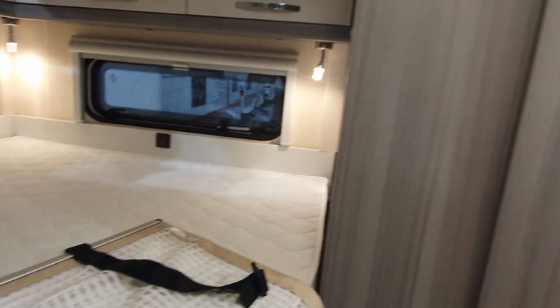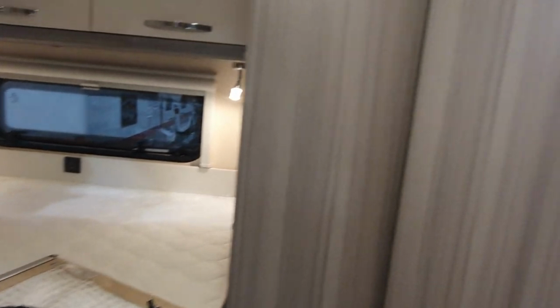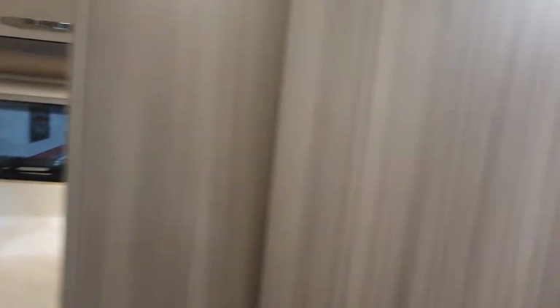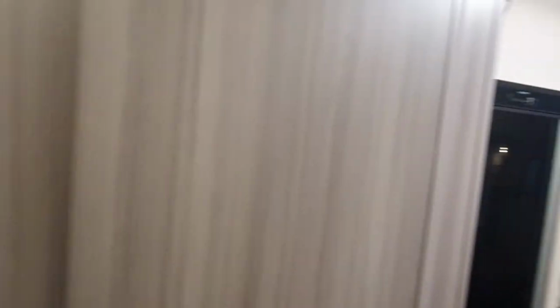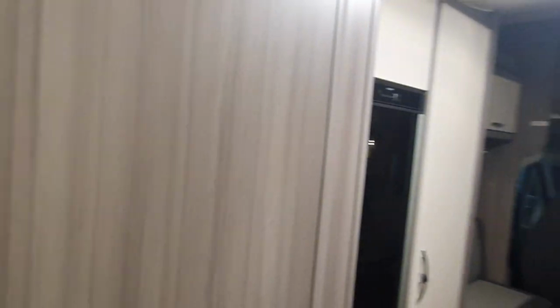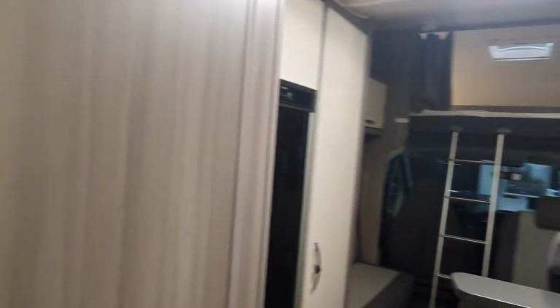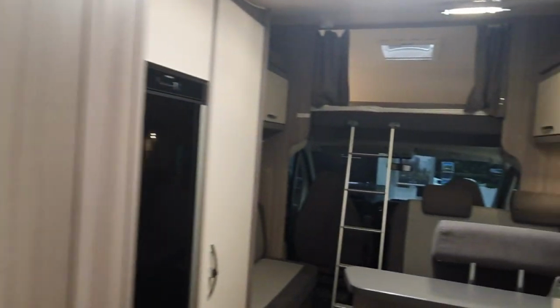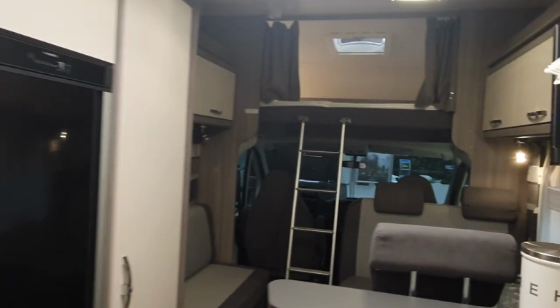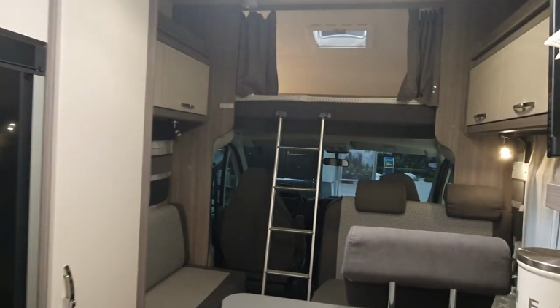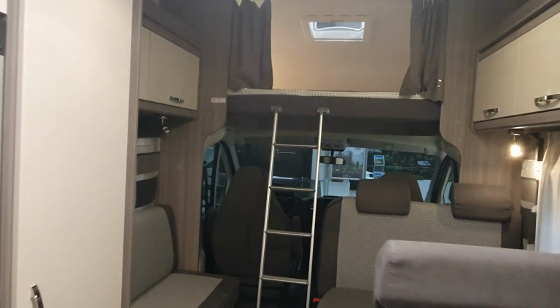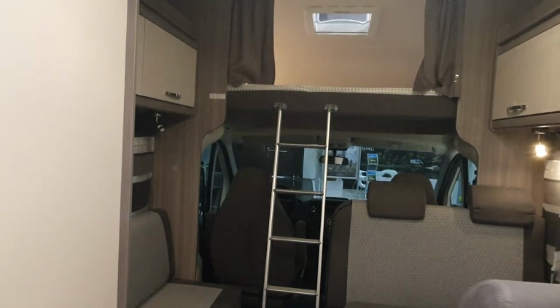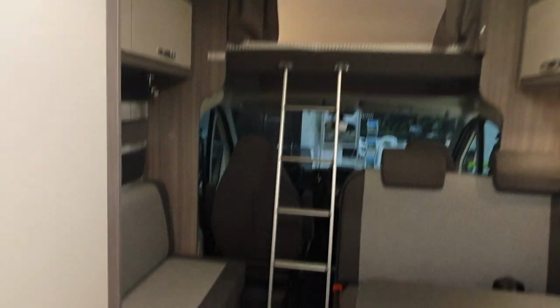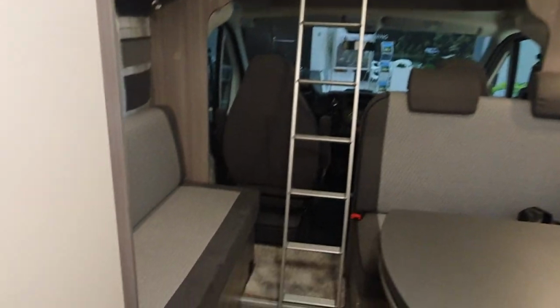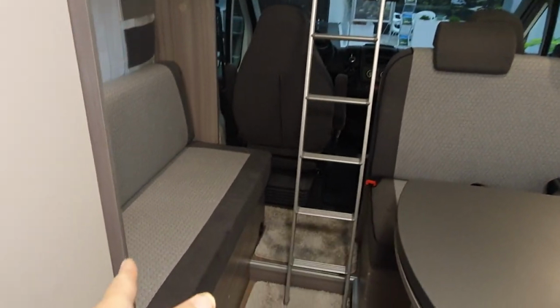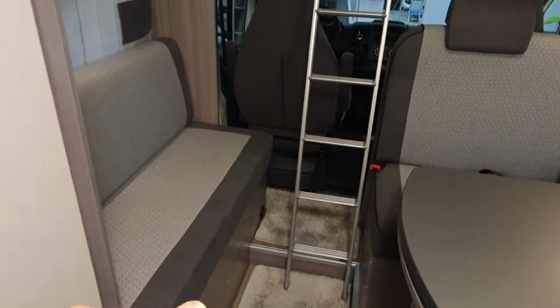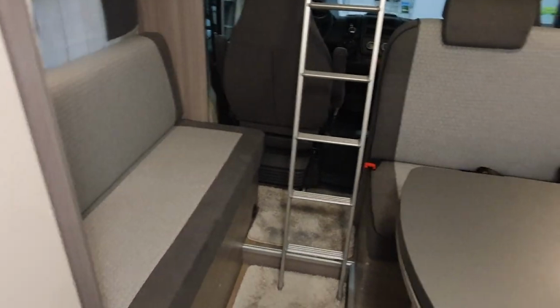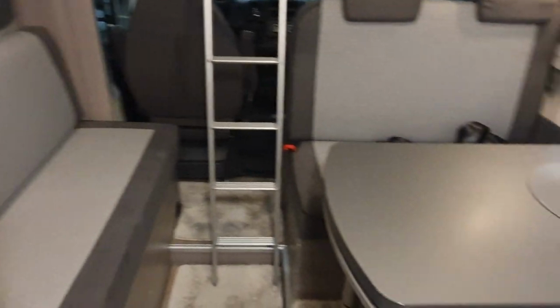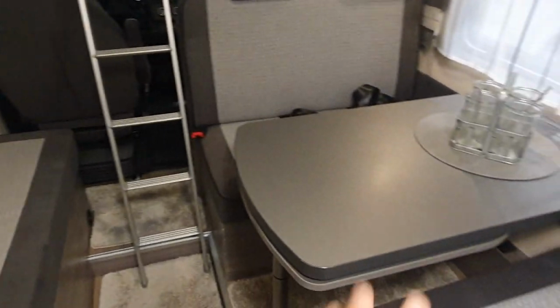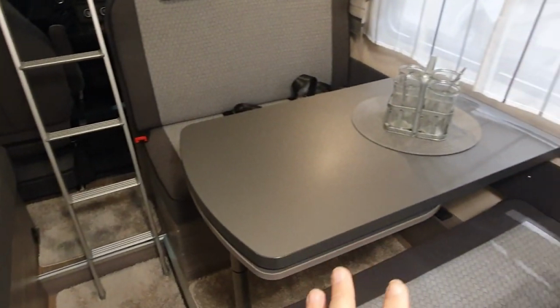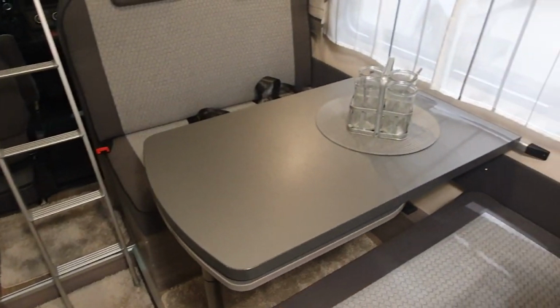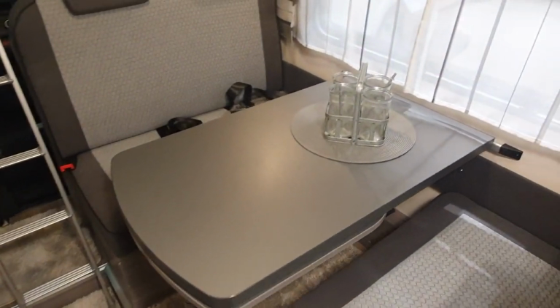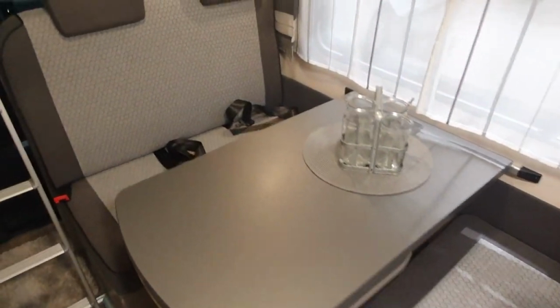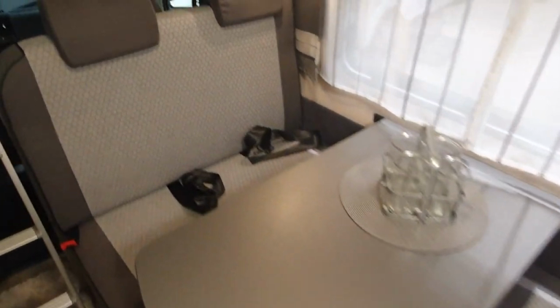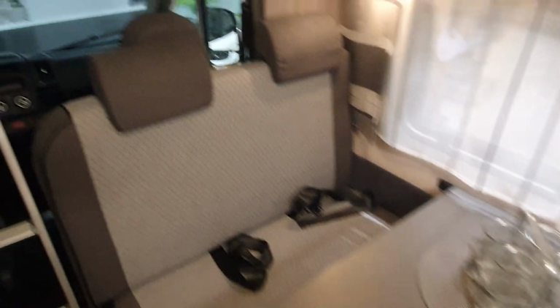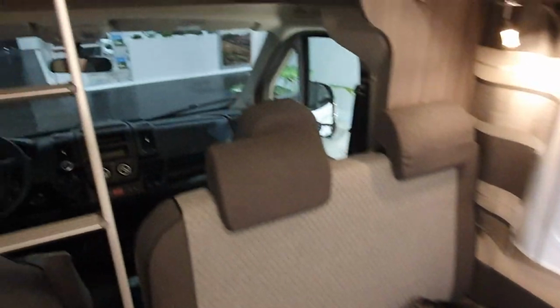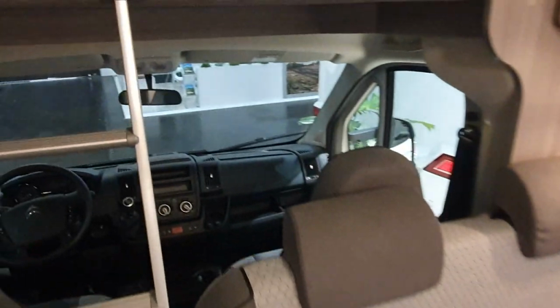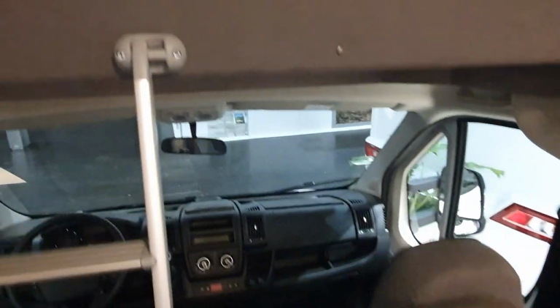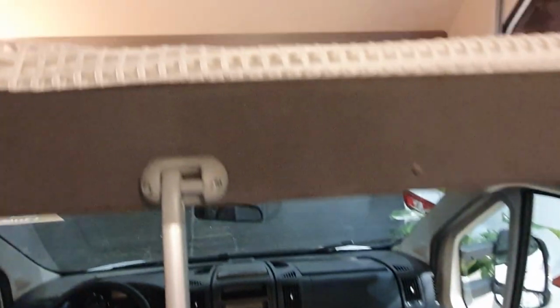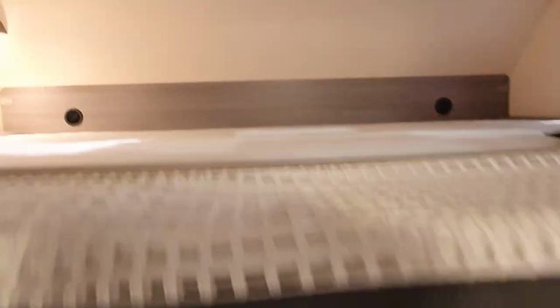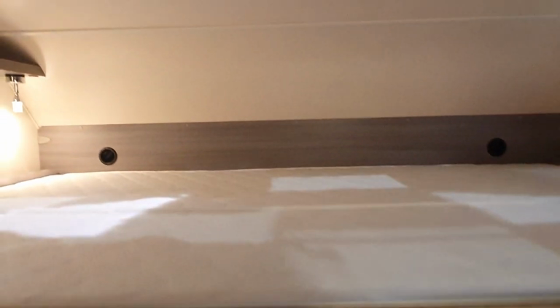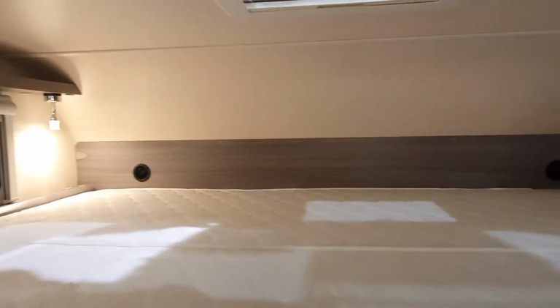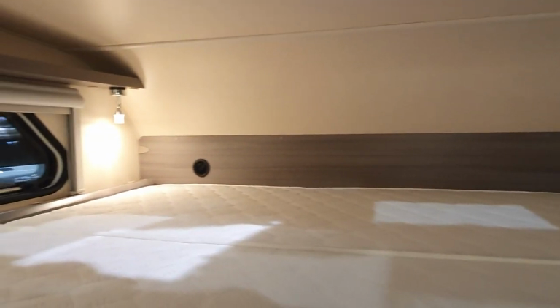I think it's really positive. So I said six people, but I think even seven is a possibility. Two people can sleep down here and two people can sleep up here.